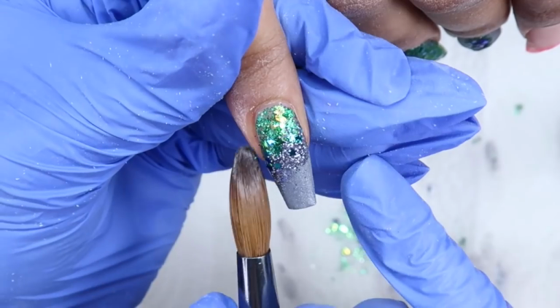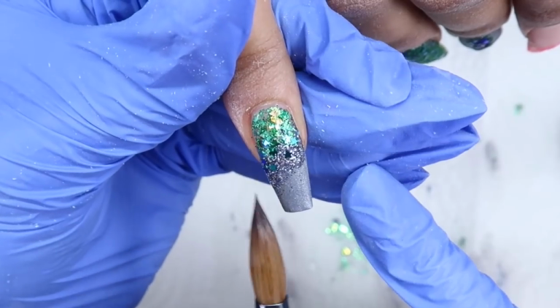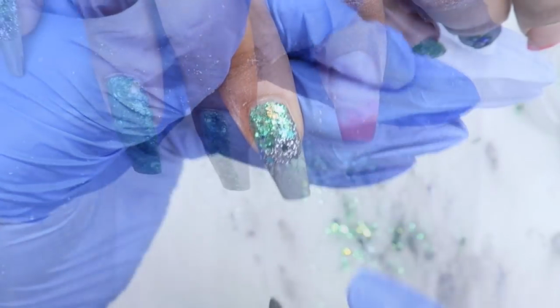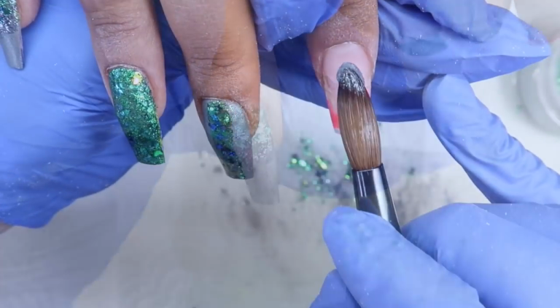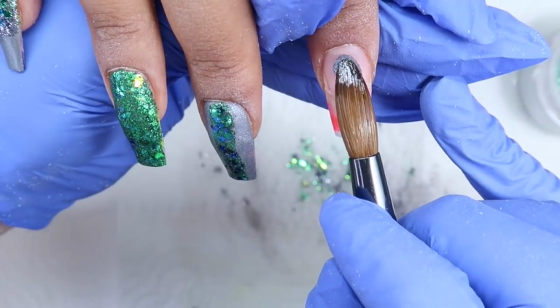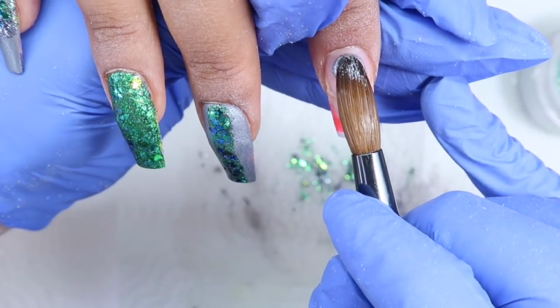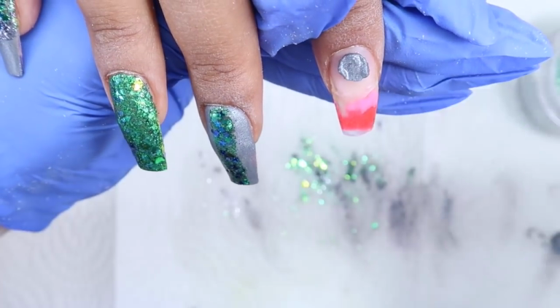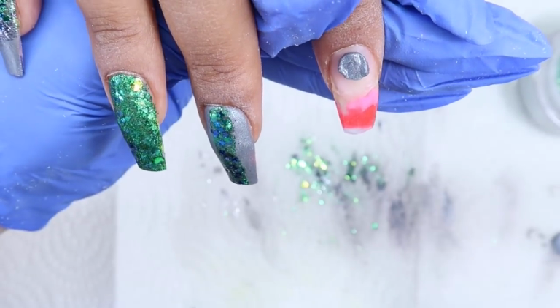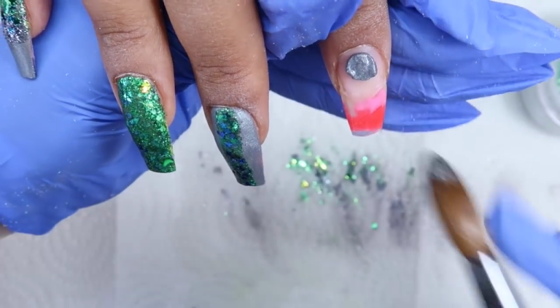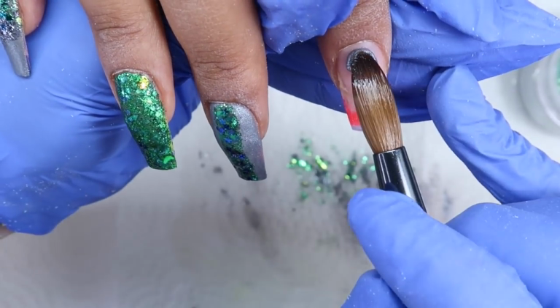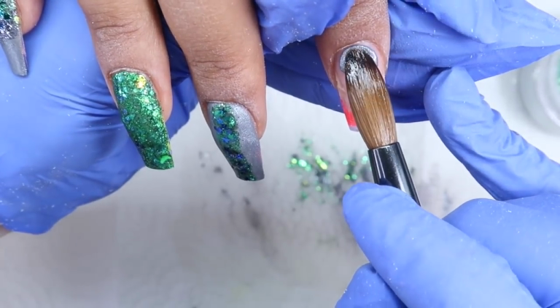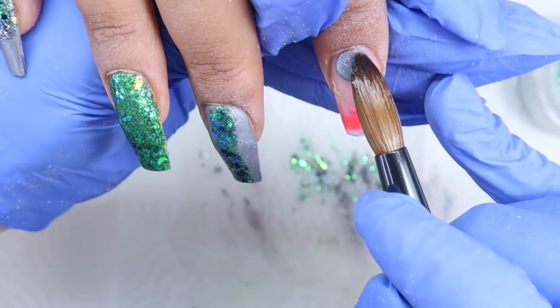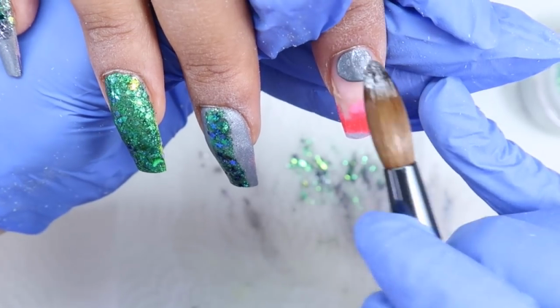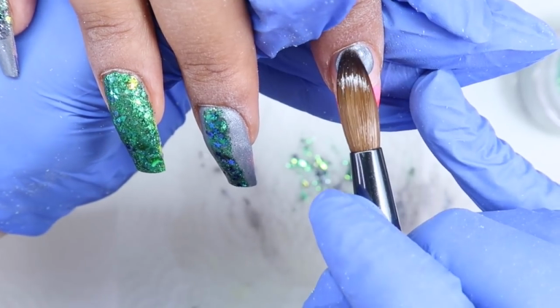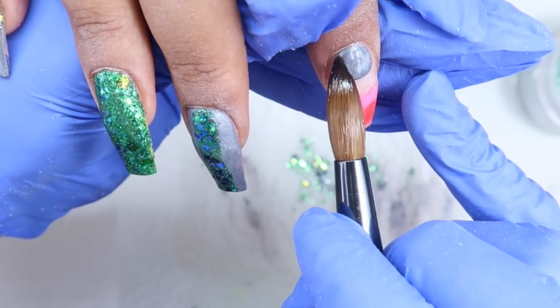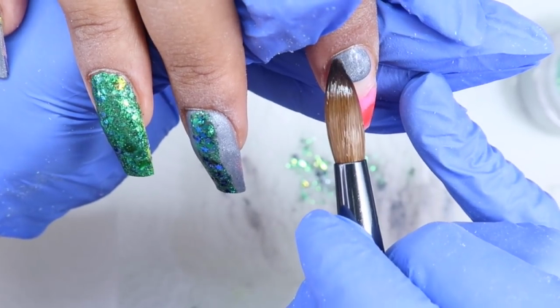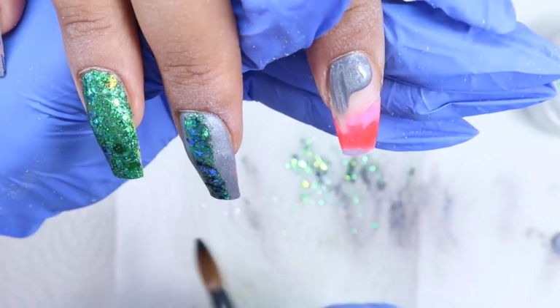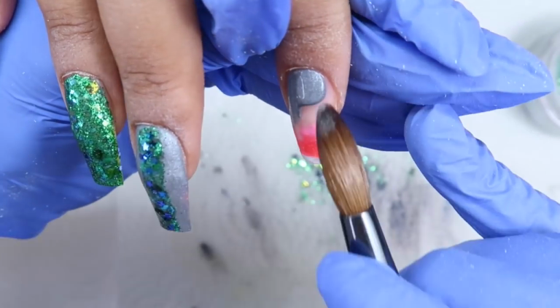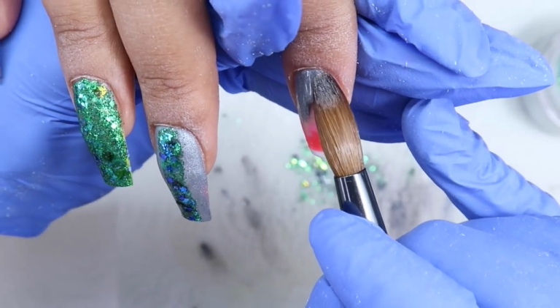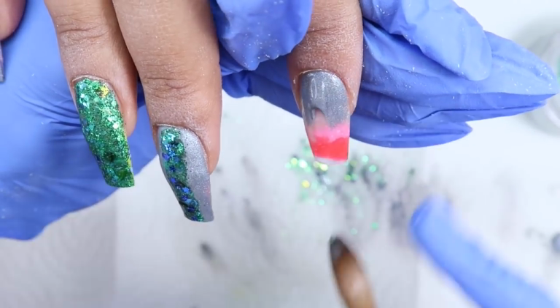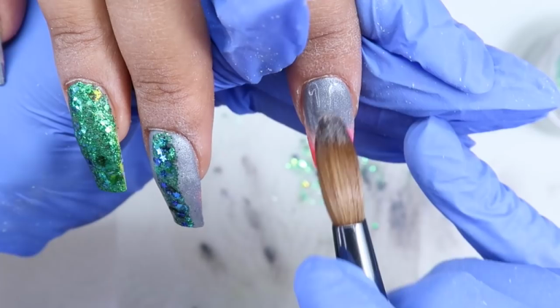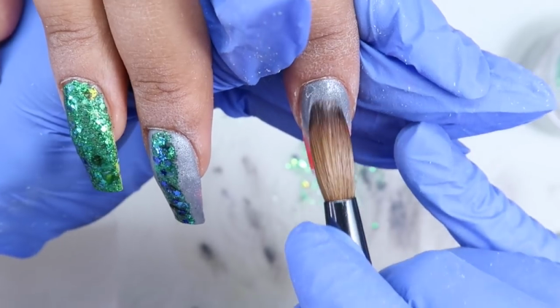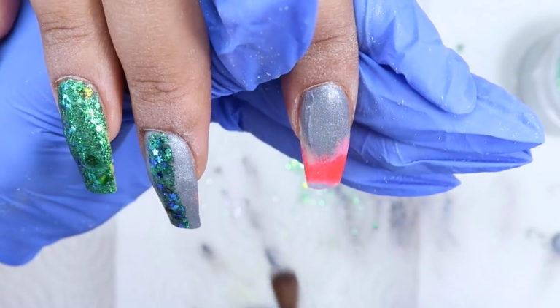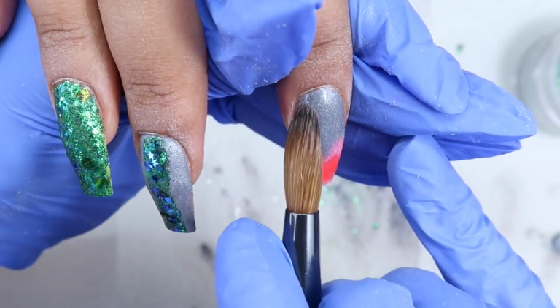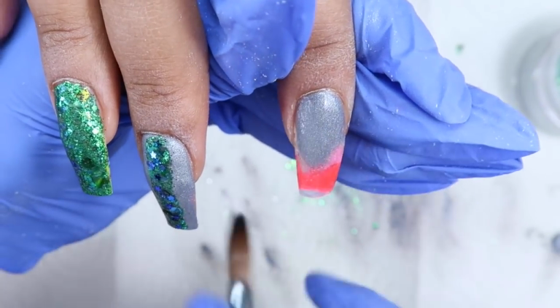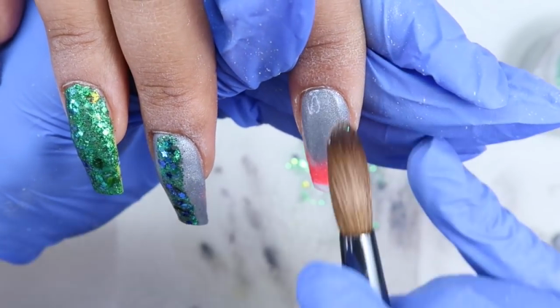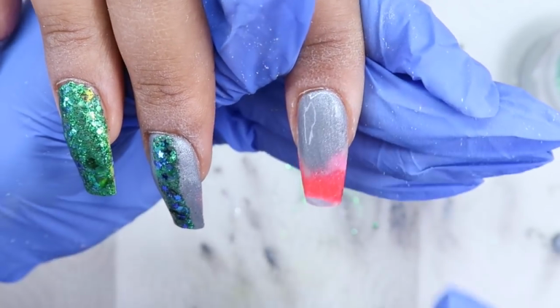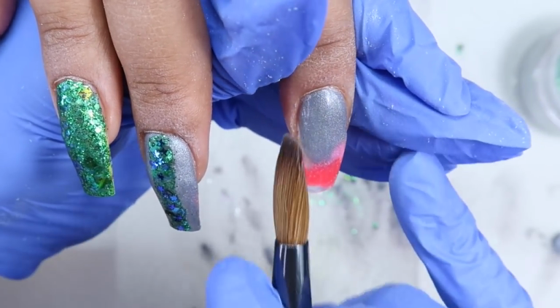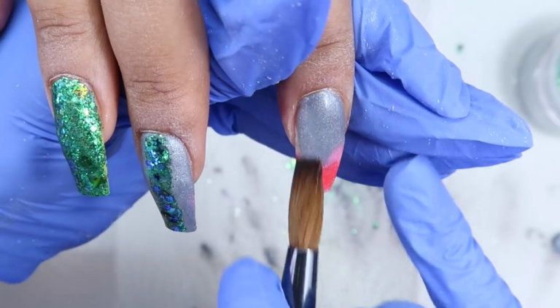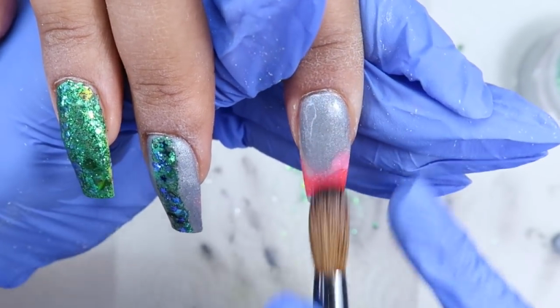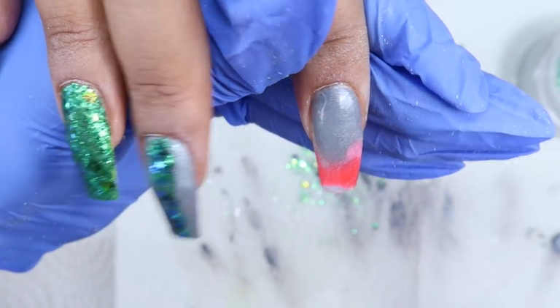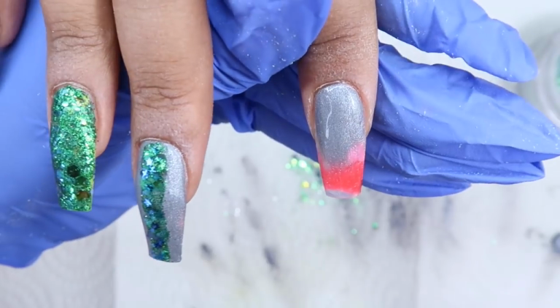After I've got those down and flat, I'm moving on to the pointer finger, which I did basically exactly the same as the pinky but opposite. I'll start at the cuticle area with Liquid Gunmetal, then in the middle we'll have Moon Shadow, and then the tip will be Sarah.